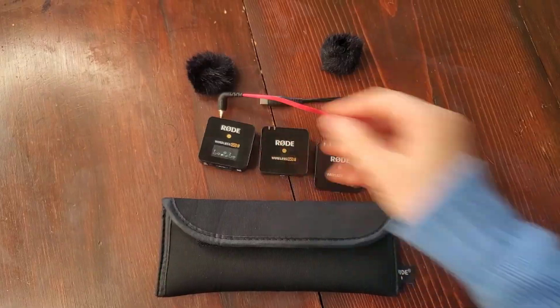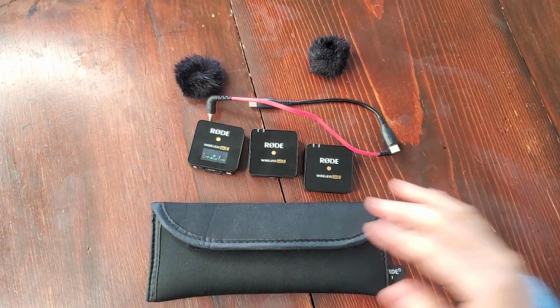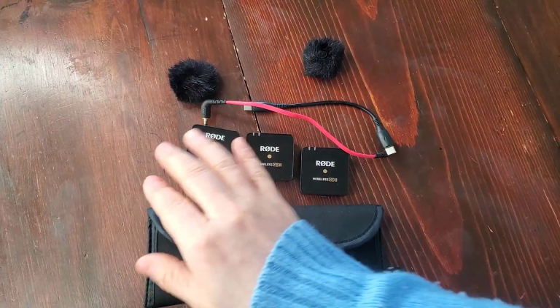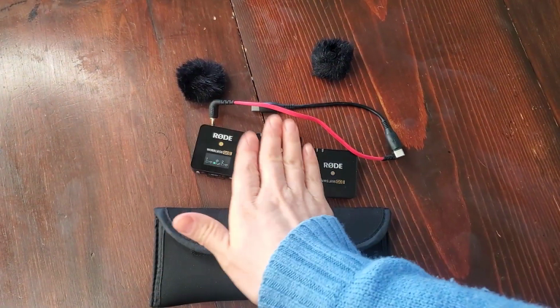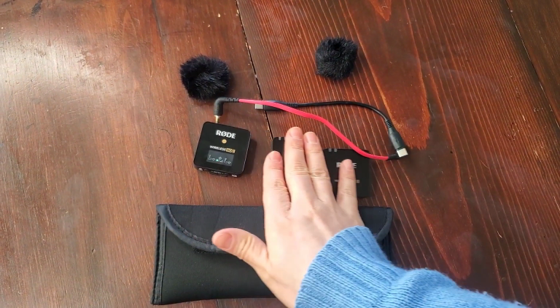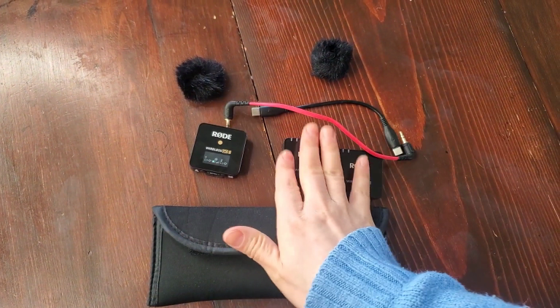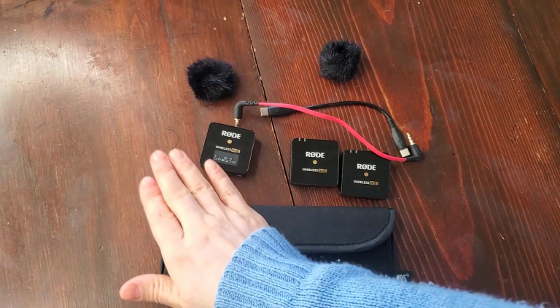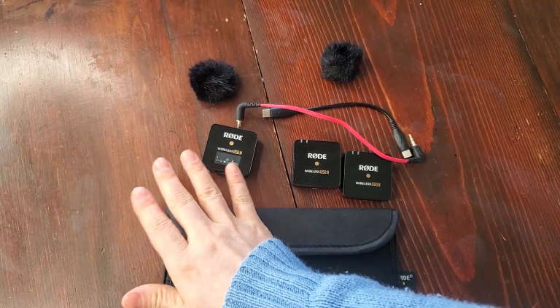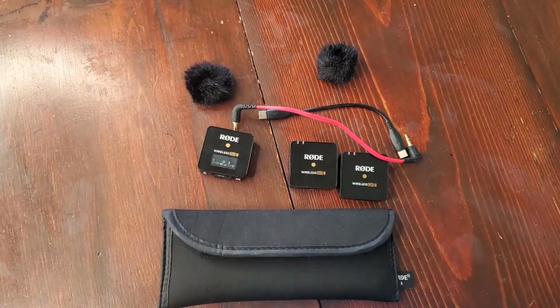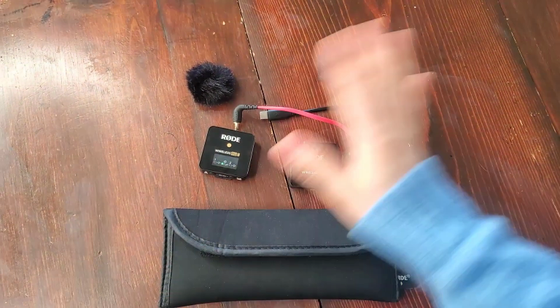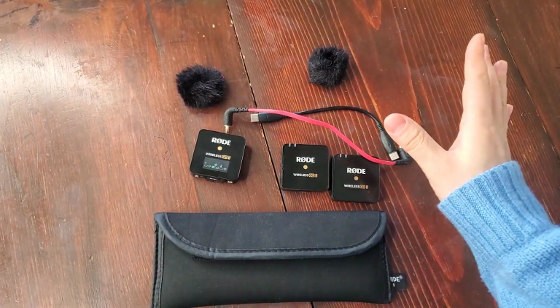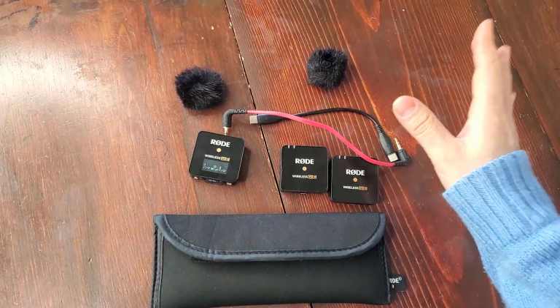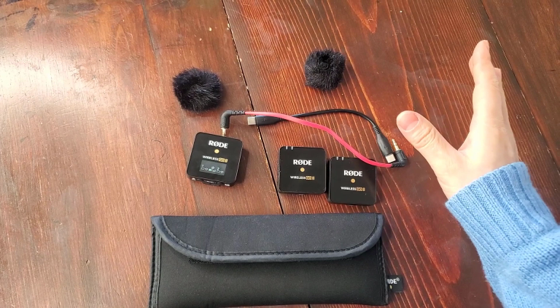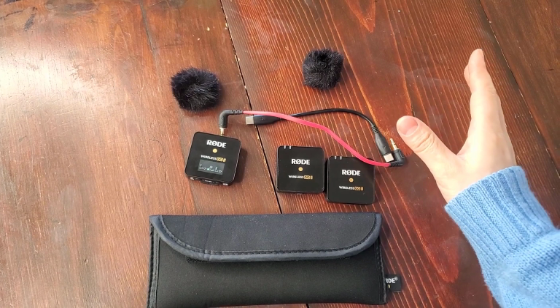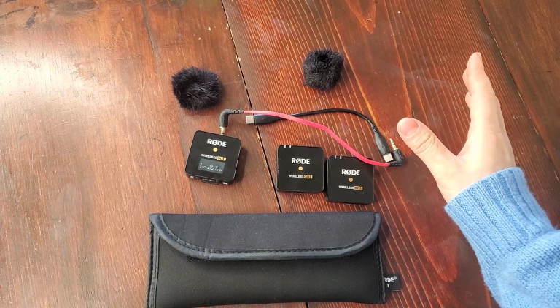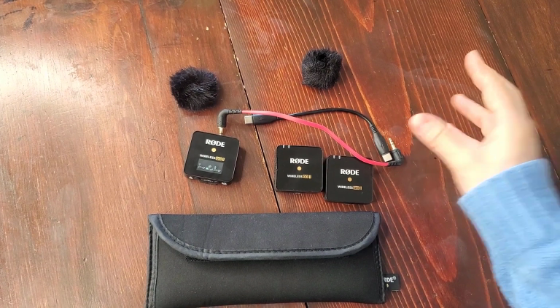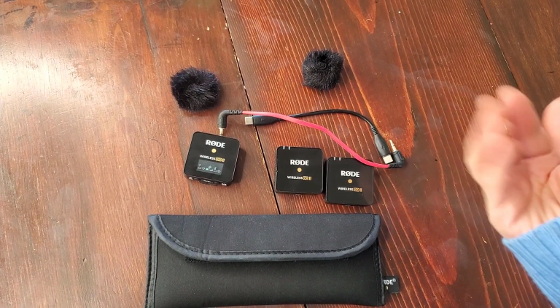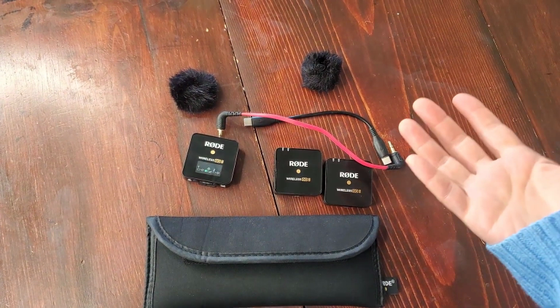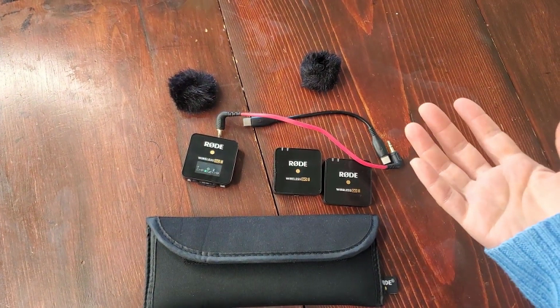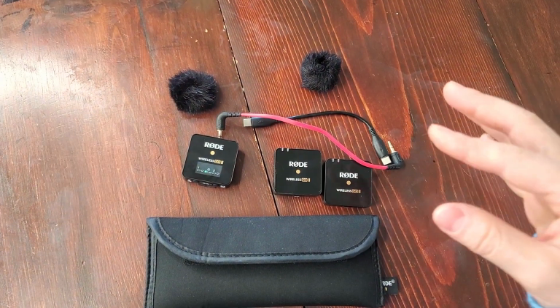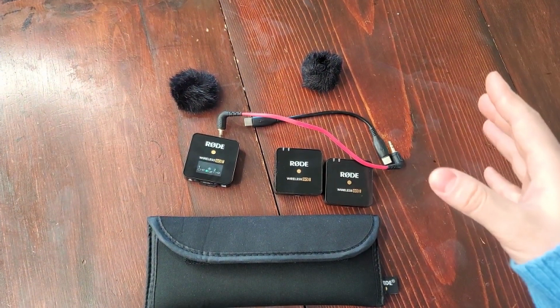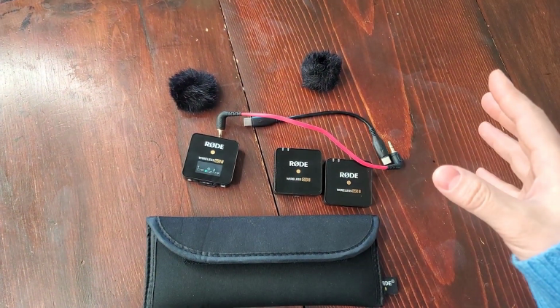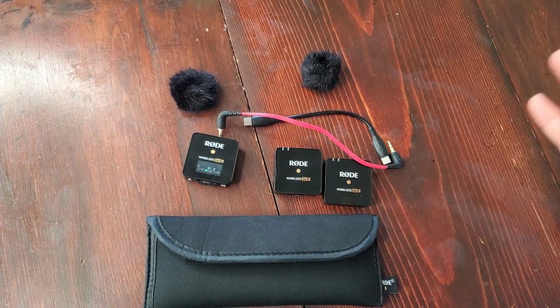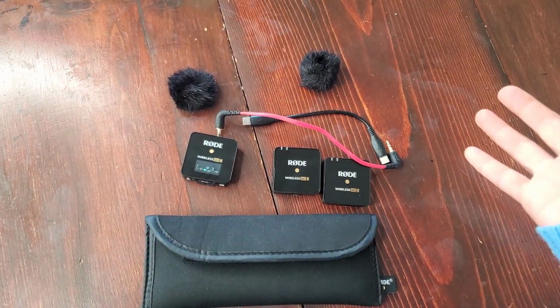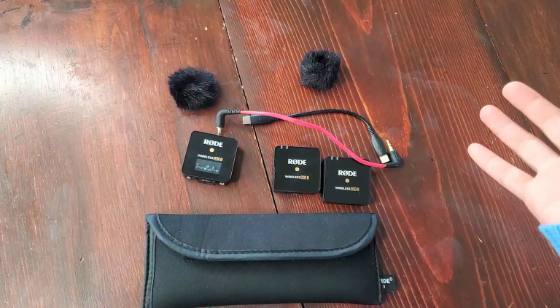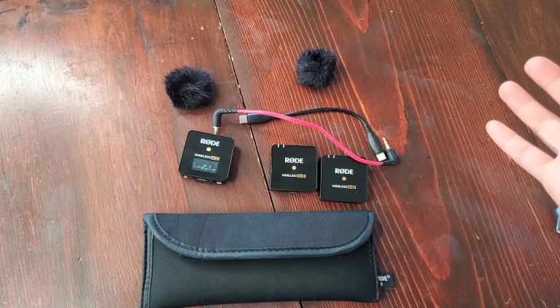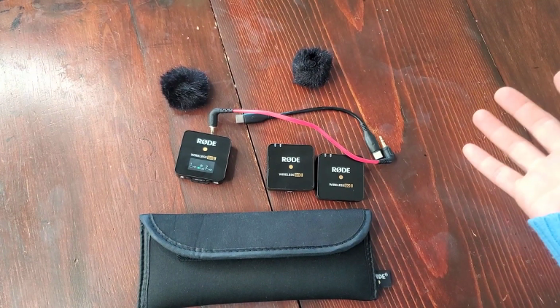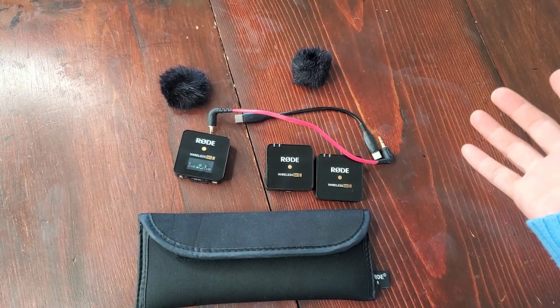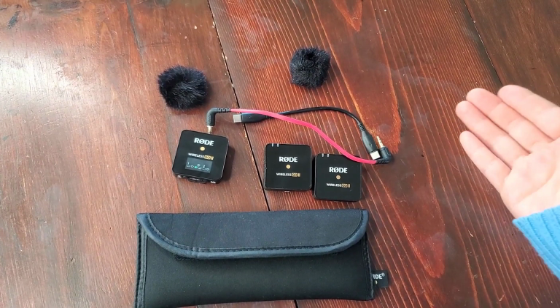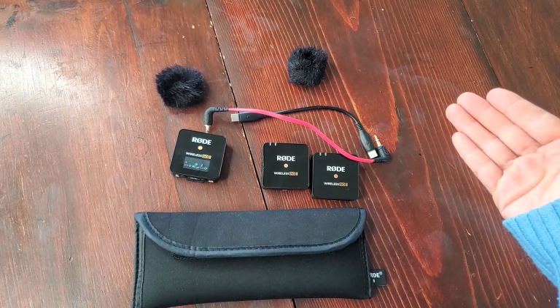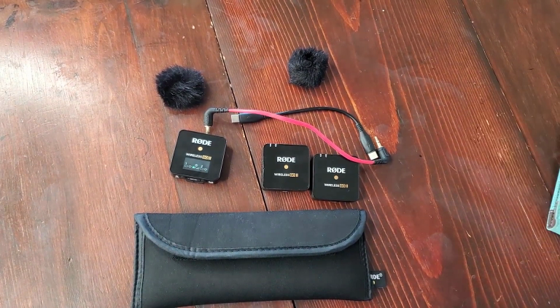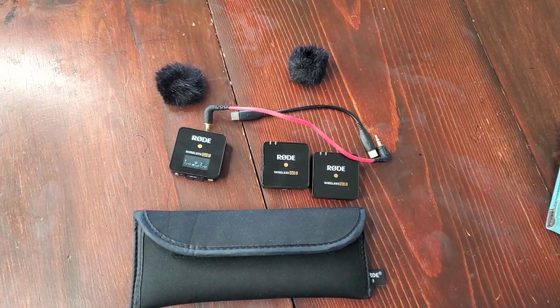The distance between the transmitters and the receiver could go all the way up to about 230 feet according to the description. I haven't gone that far, but I've gone about 200 feet. I can probably show you that at the end of the video too.